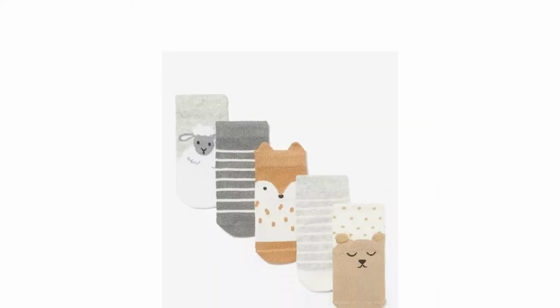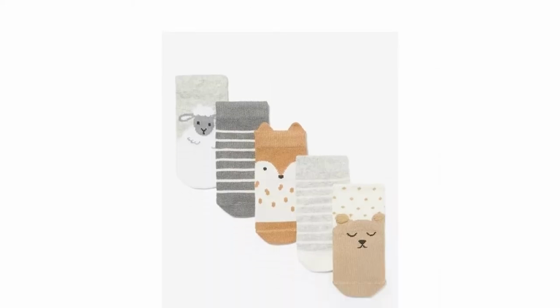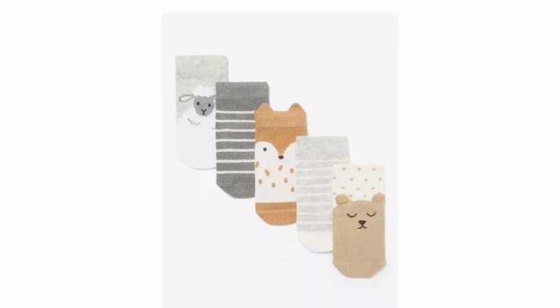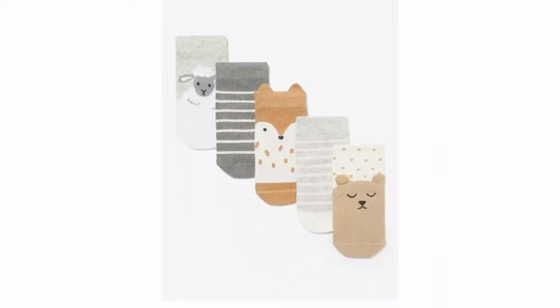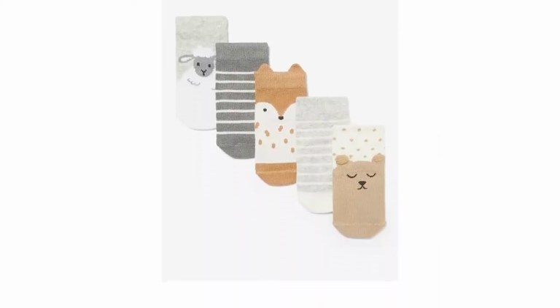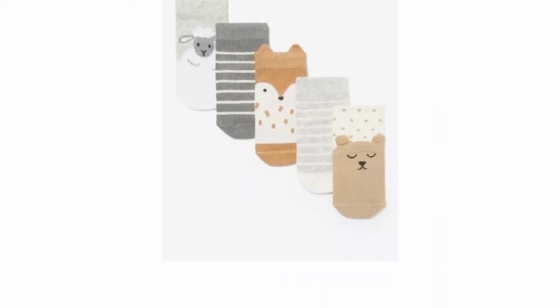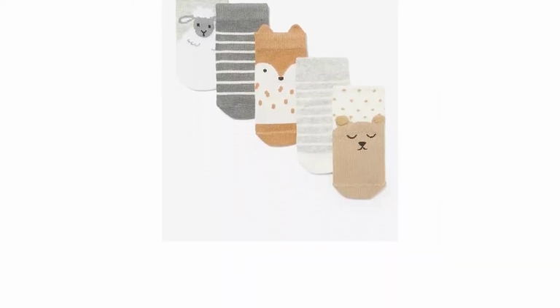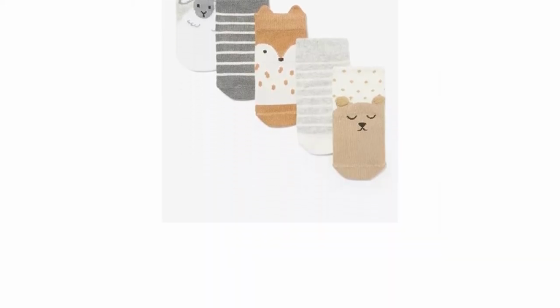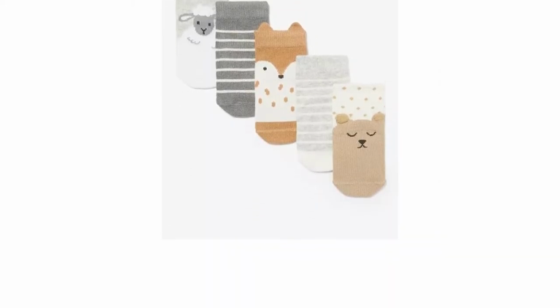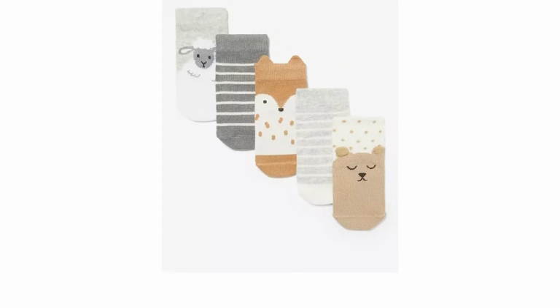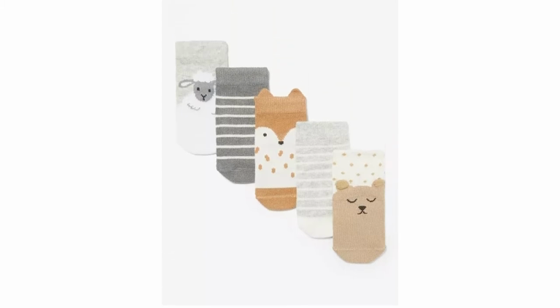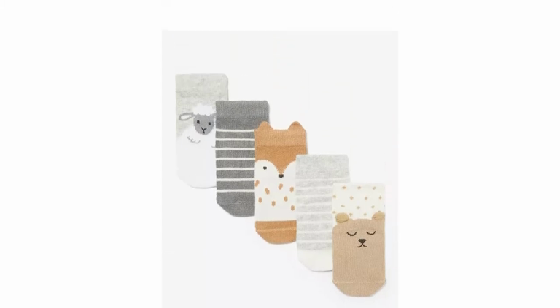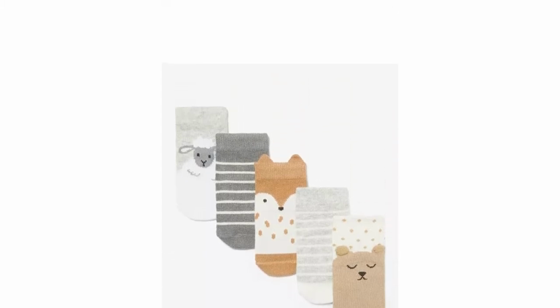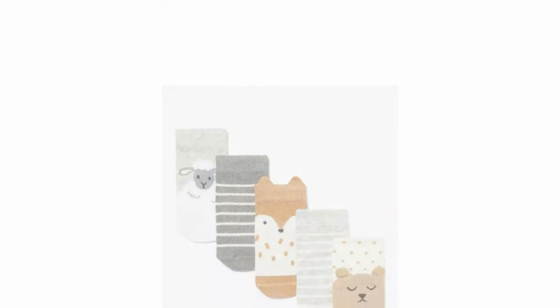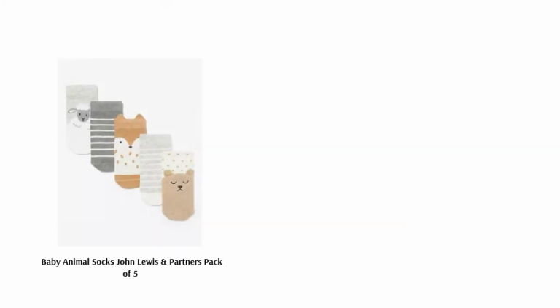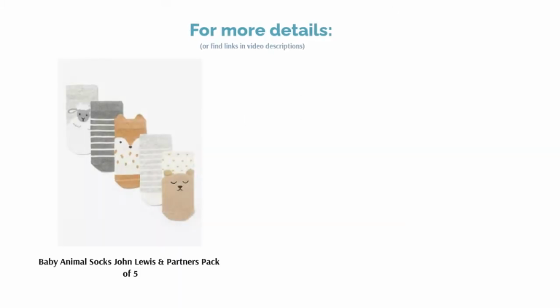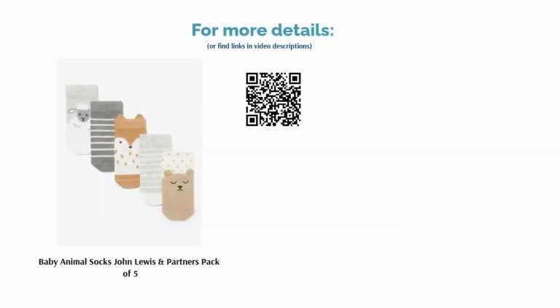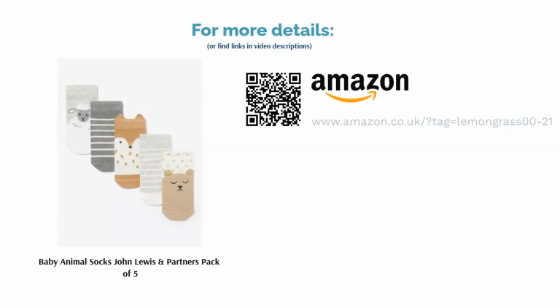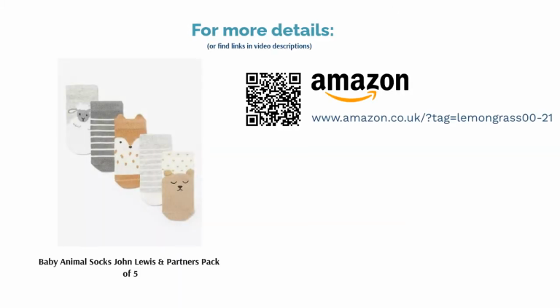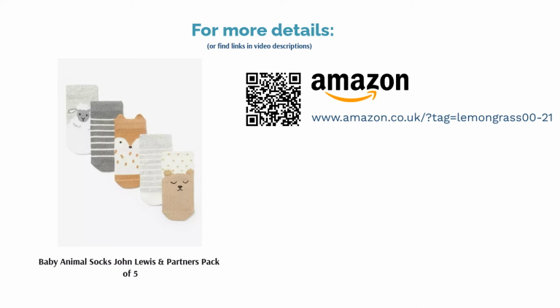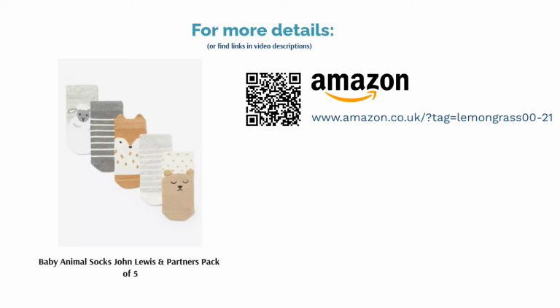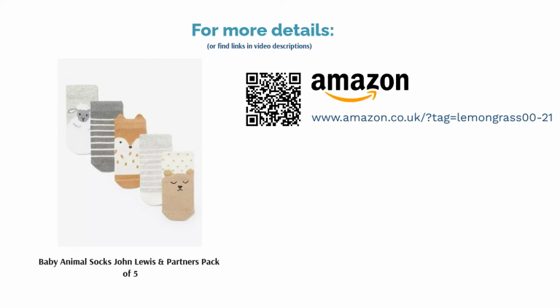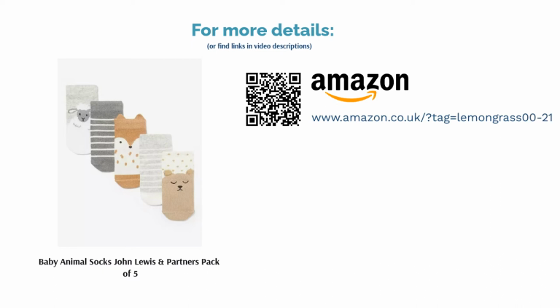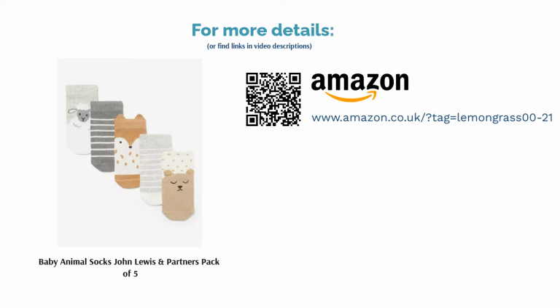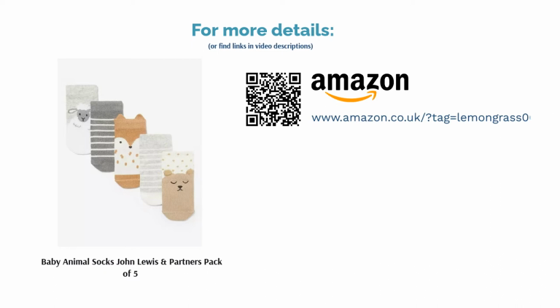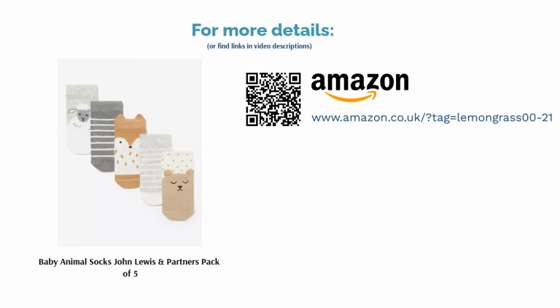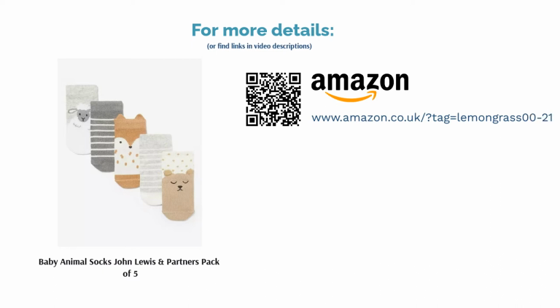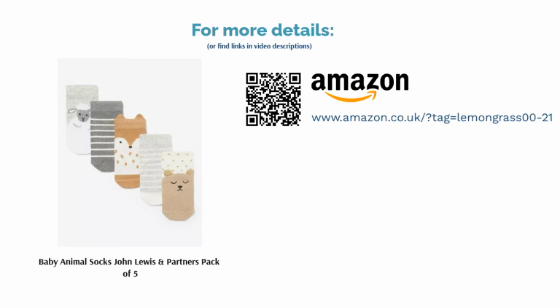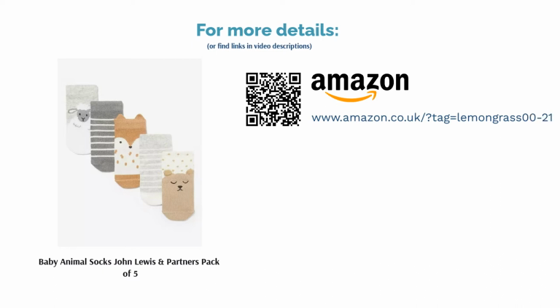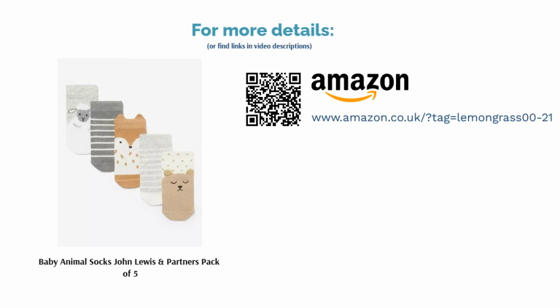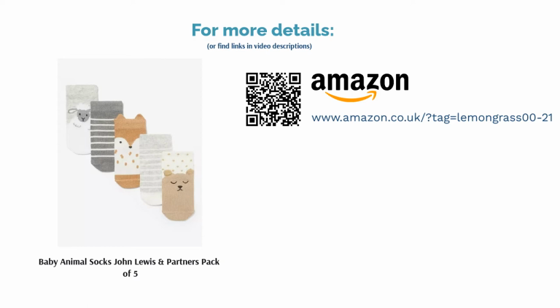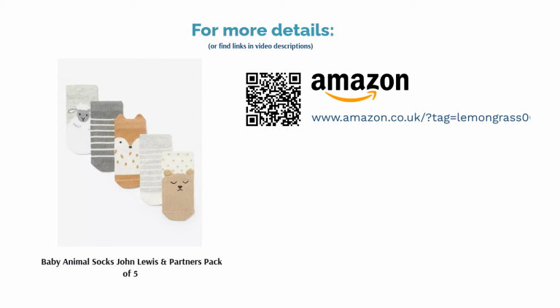Offered in a lovely, subtle palette of brown, grey and white, these socks are adorned with either horizontal stripes or cute images of a bear, sheep or fox. Whilst these socks are sweet, they don't have any extra features that make them particularly stand out.